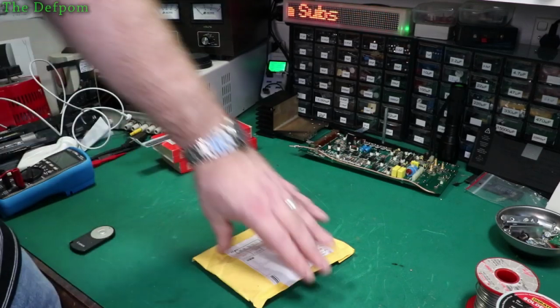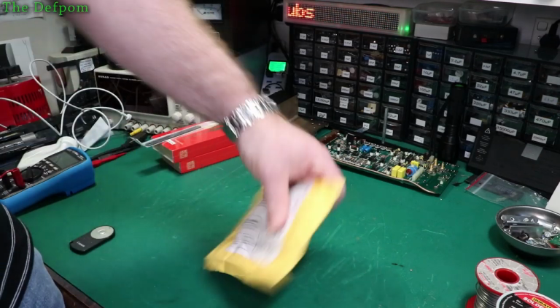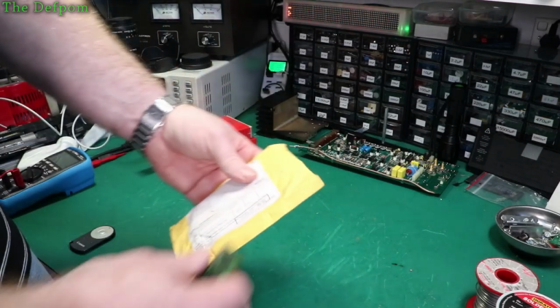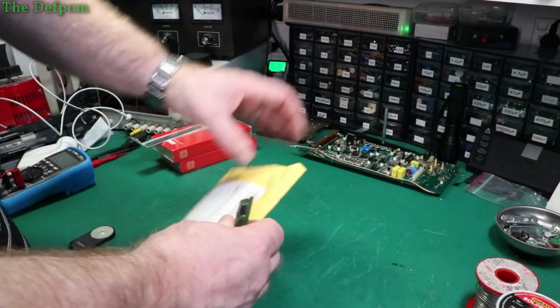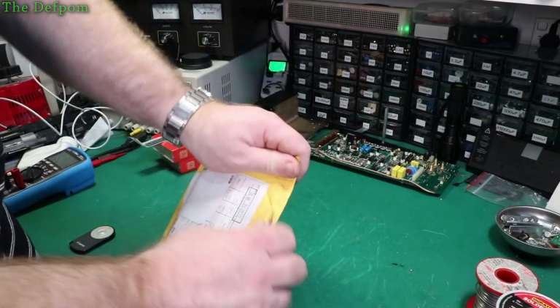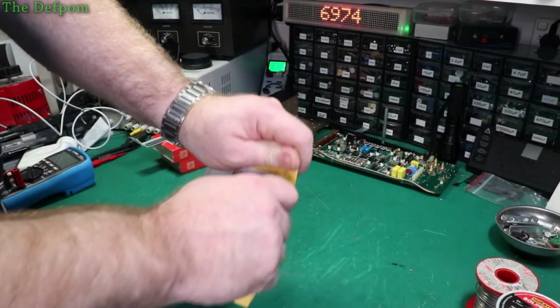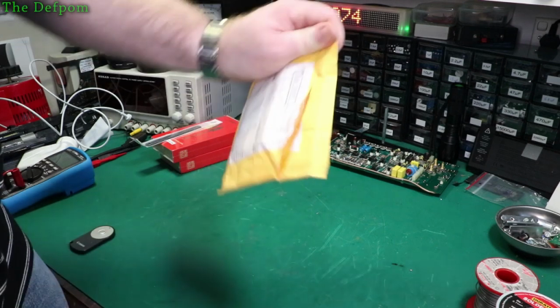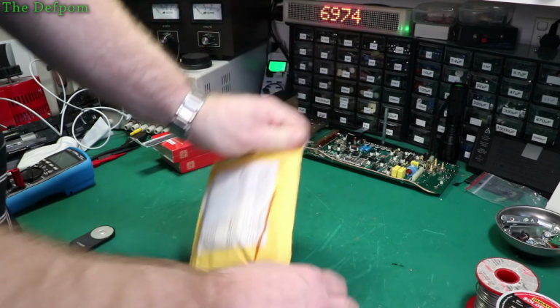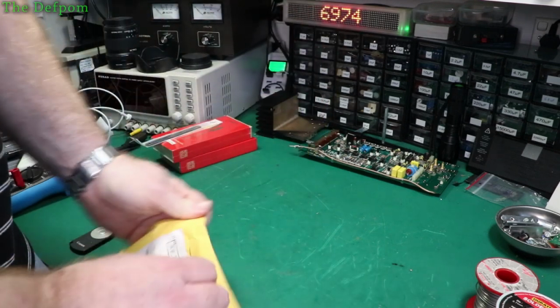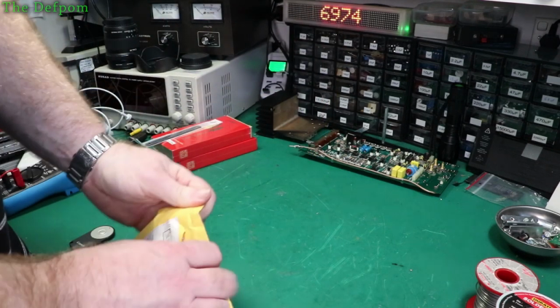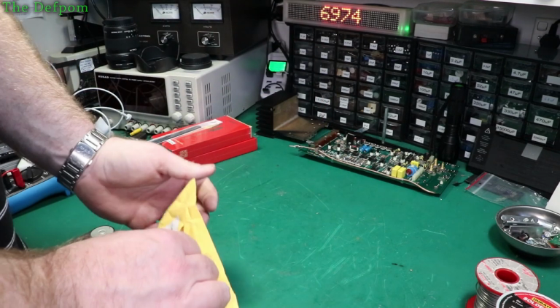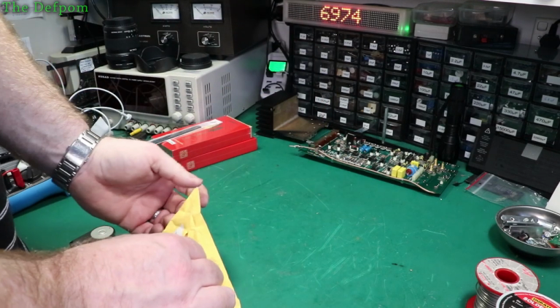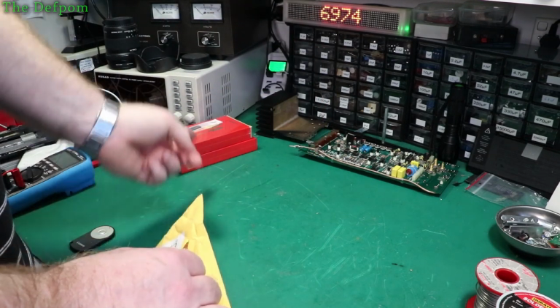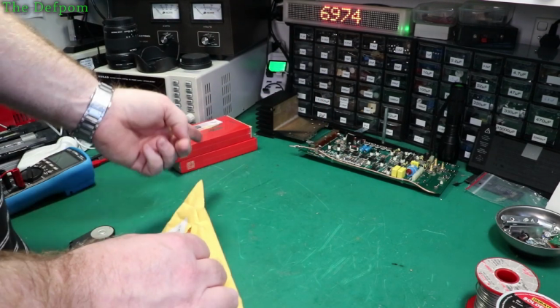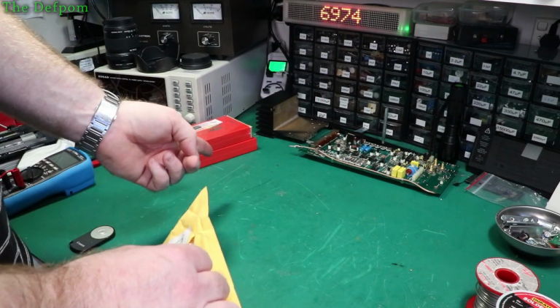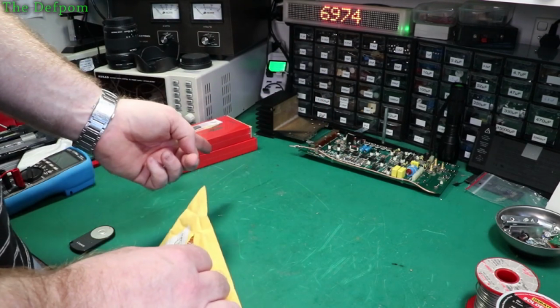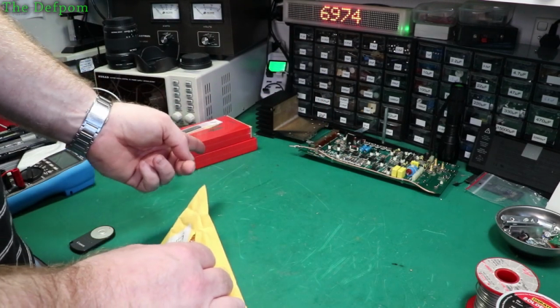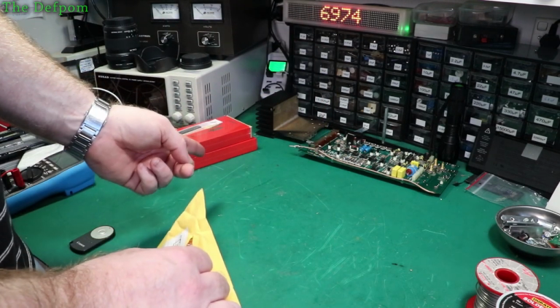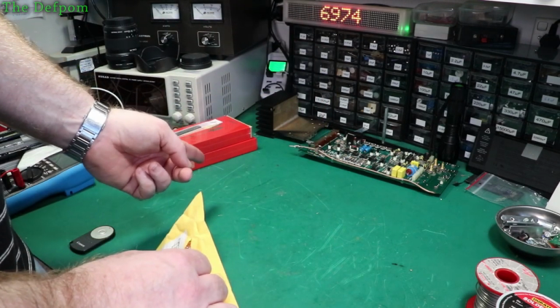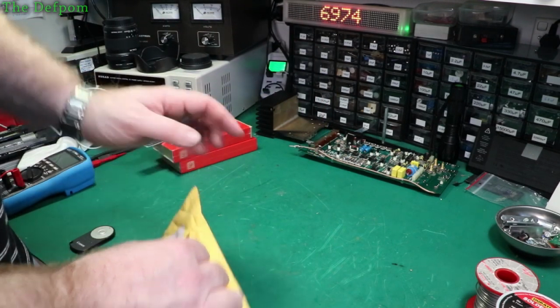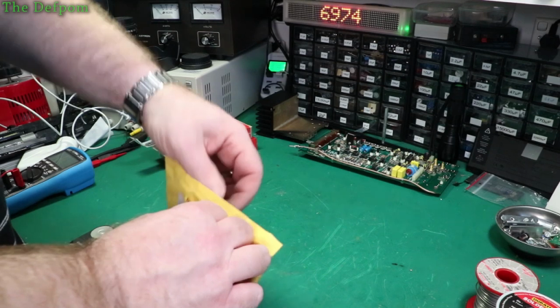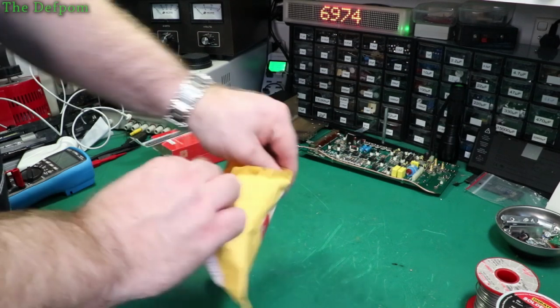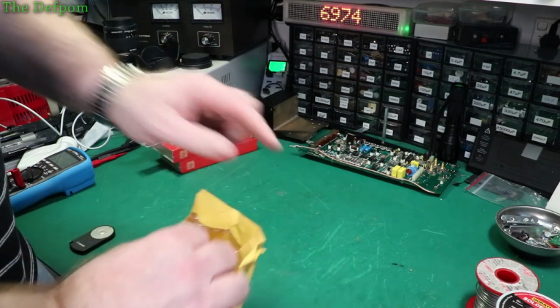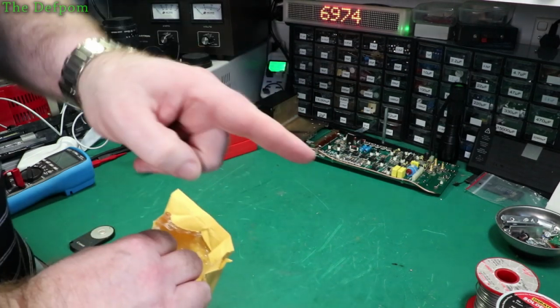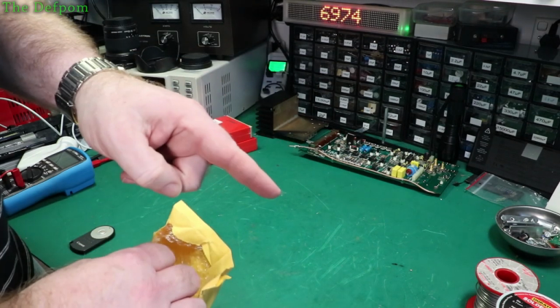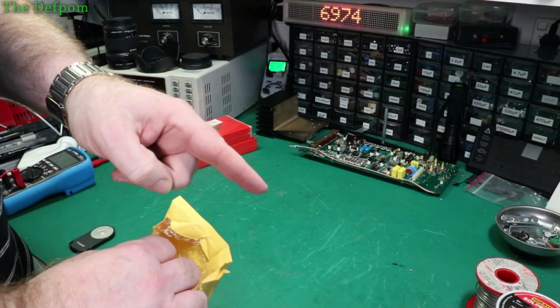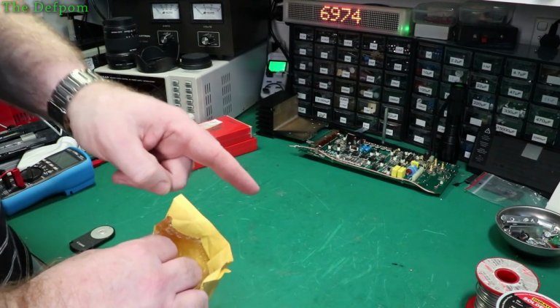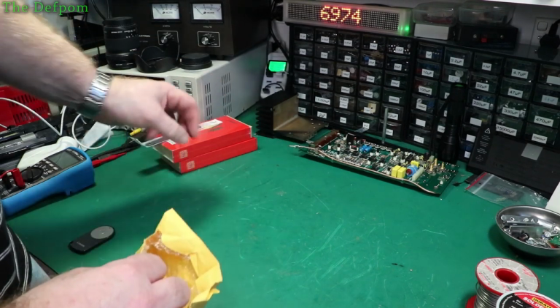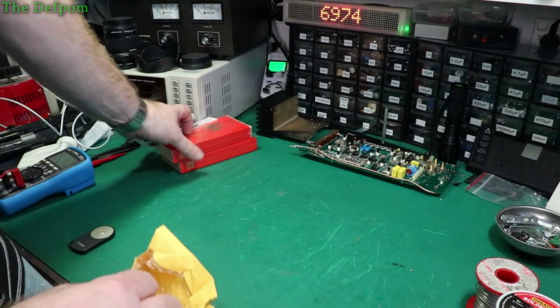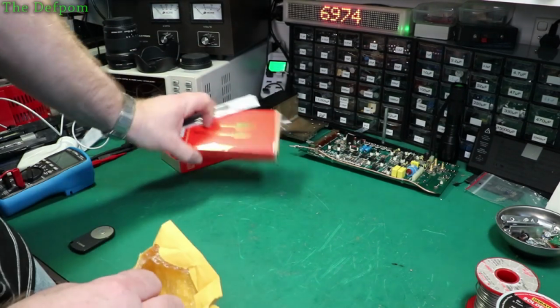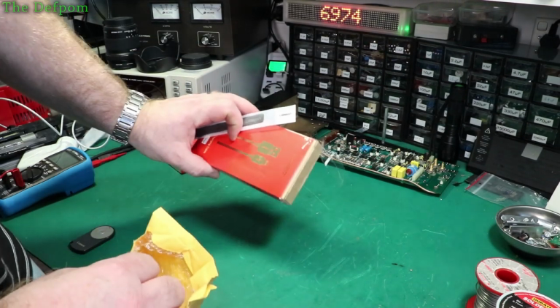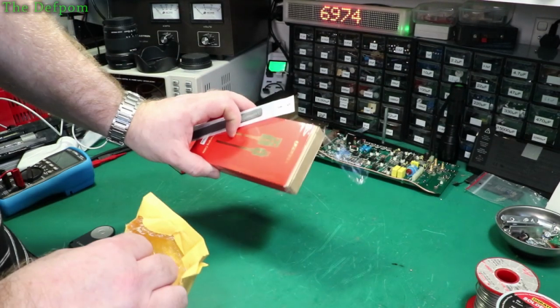Alright, let's see what this is. I hope we recorded the last bit of video. If I didn't record the last bit of video, these are the charge cables.